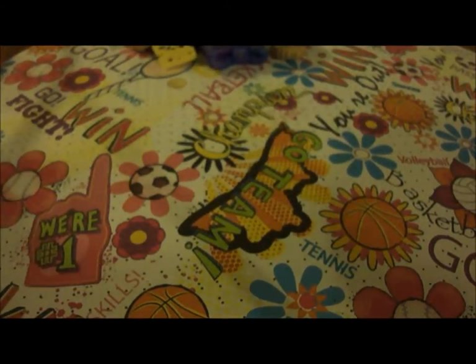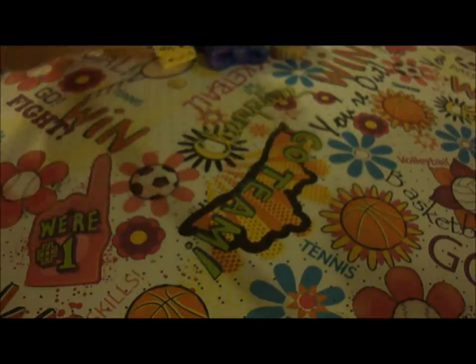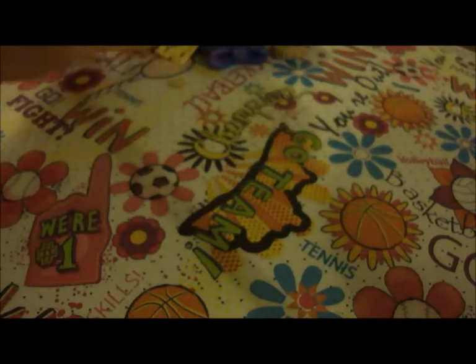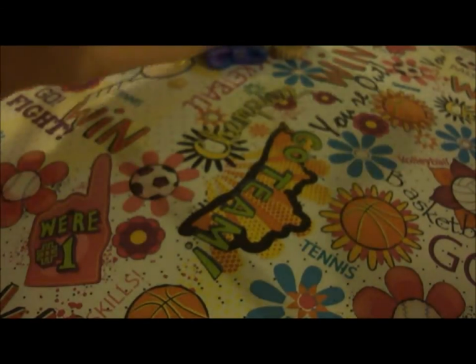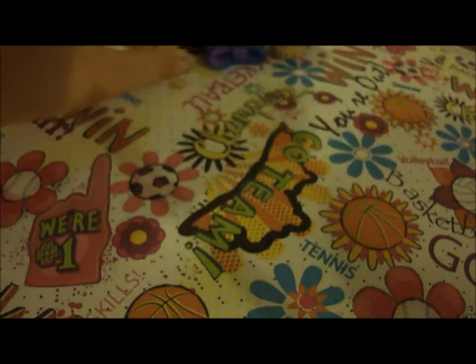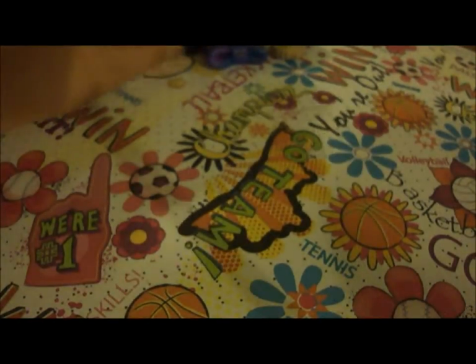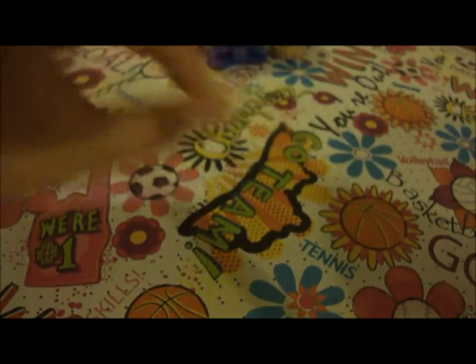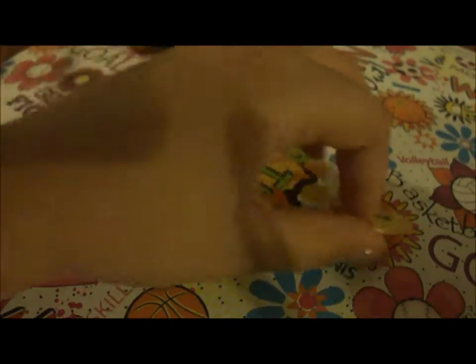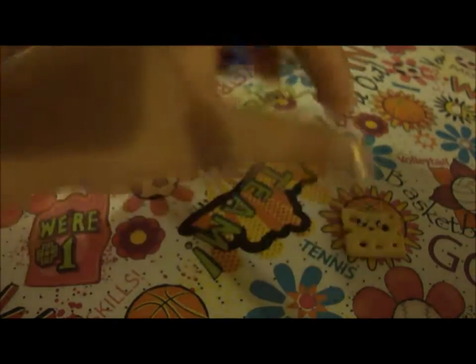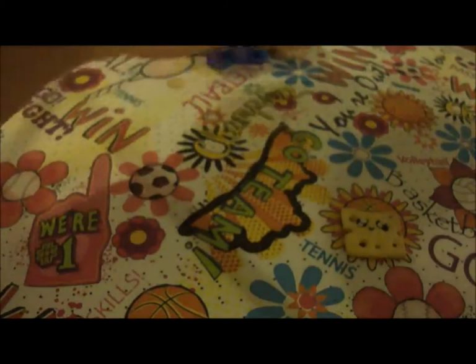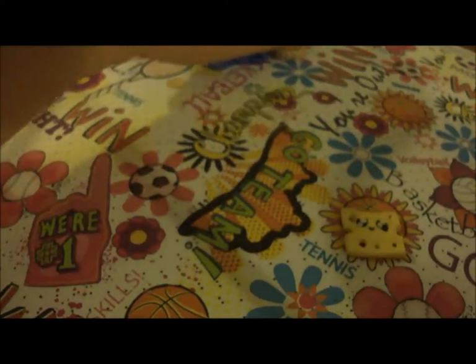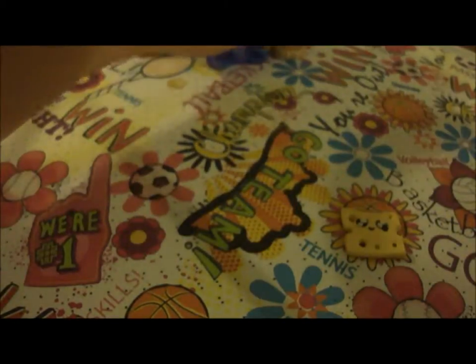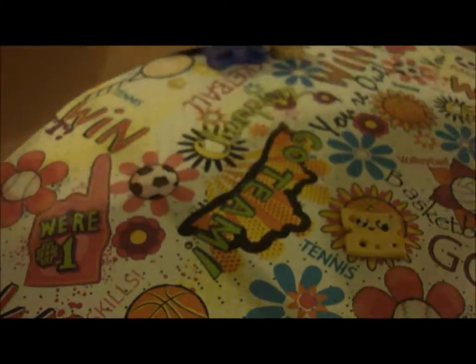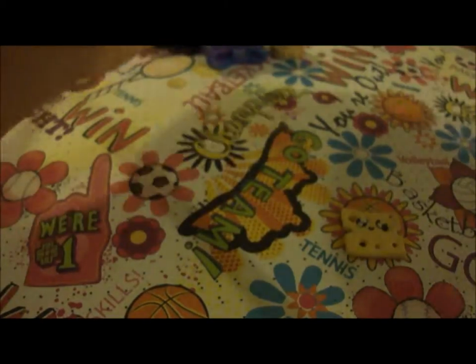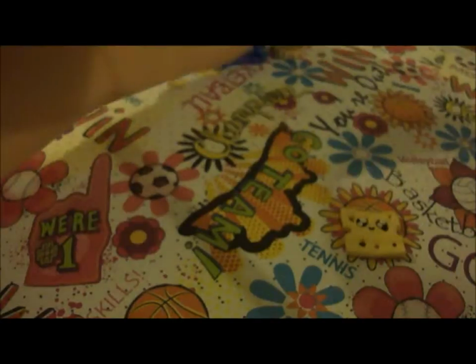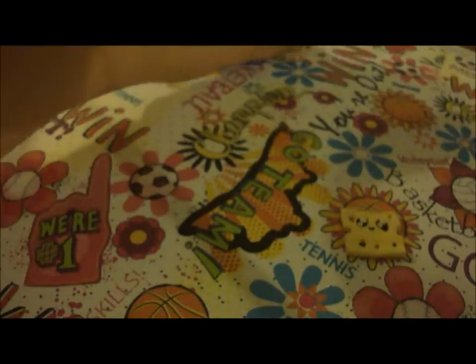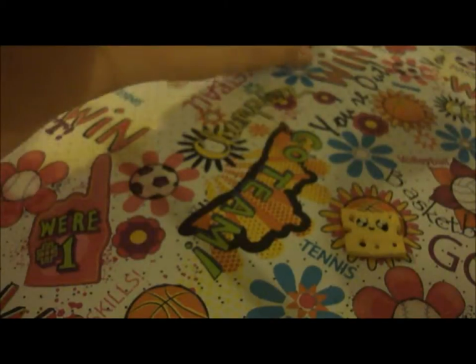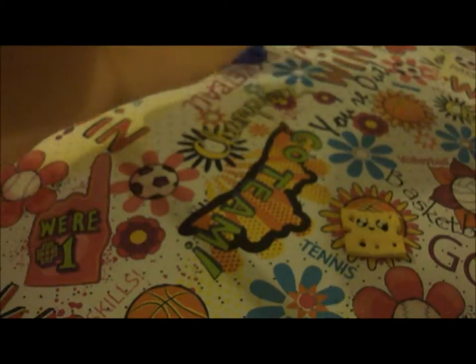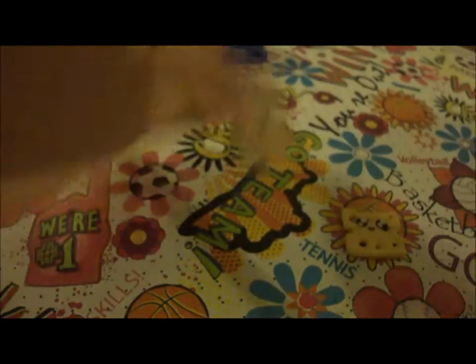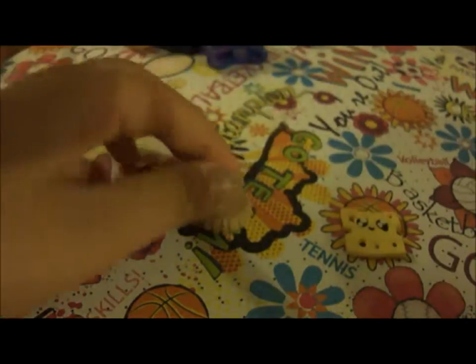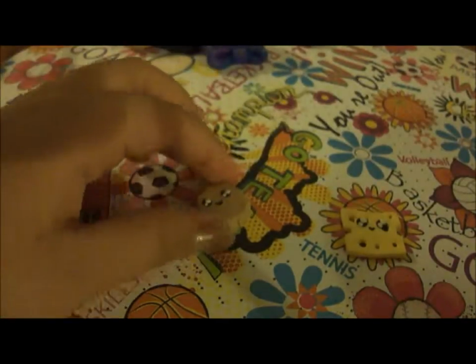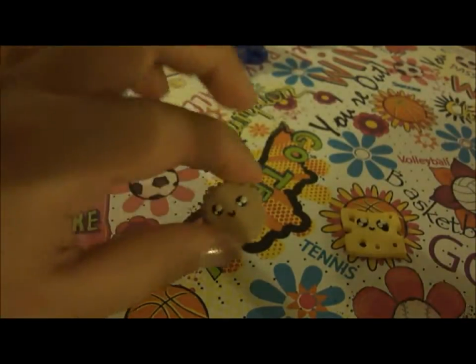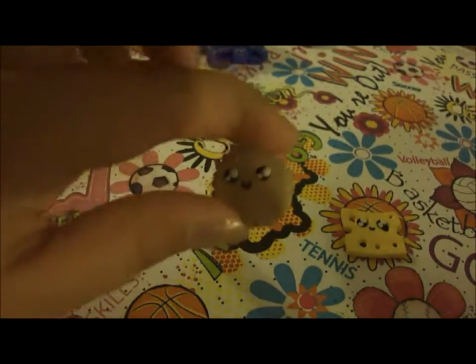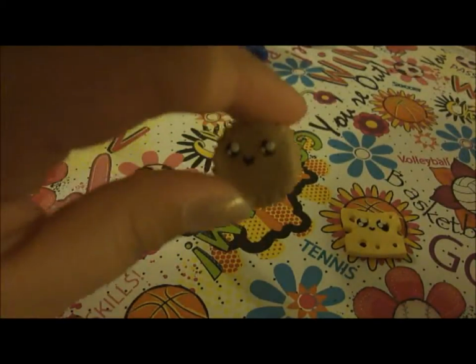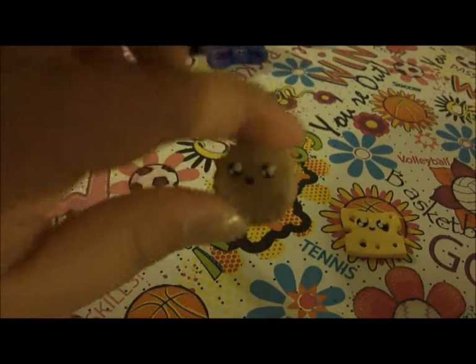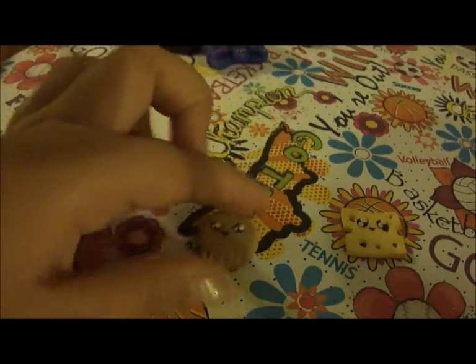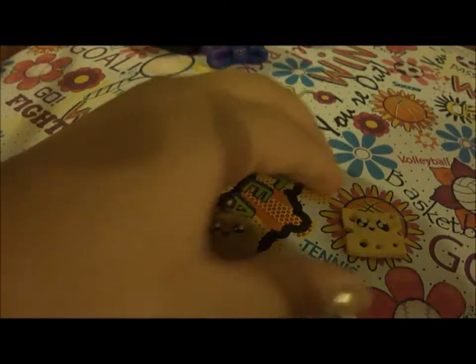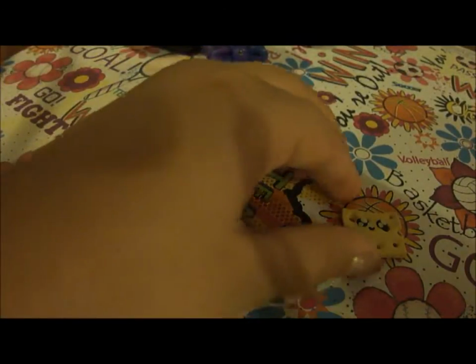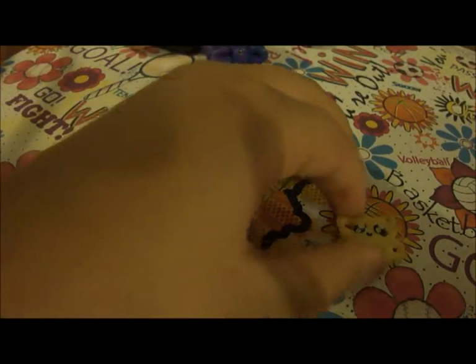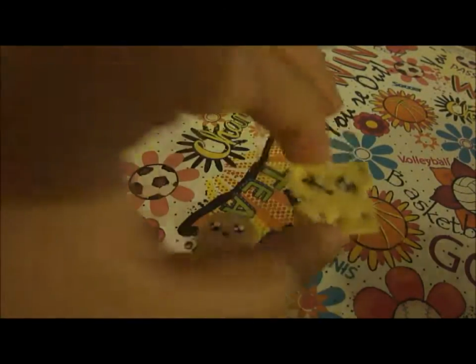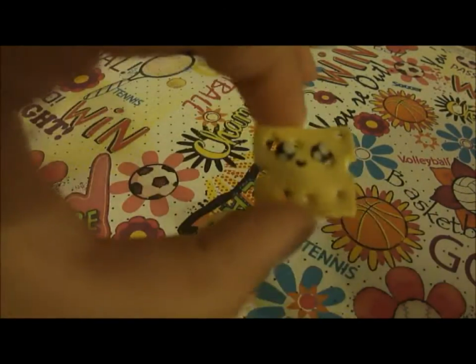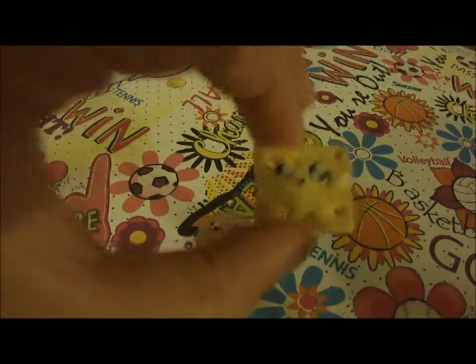Then I have this little cute couple — cheese and cracker. There's the cracker. There's the cheese.